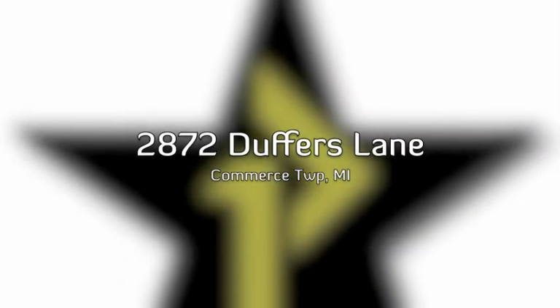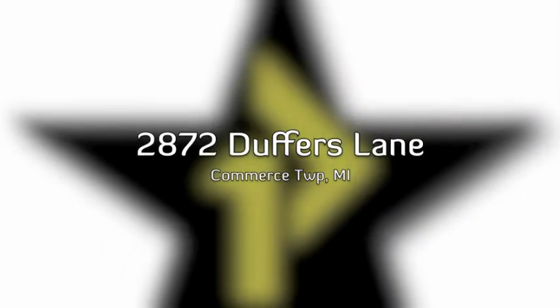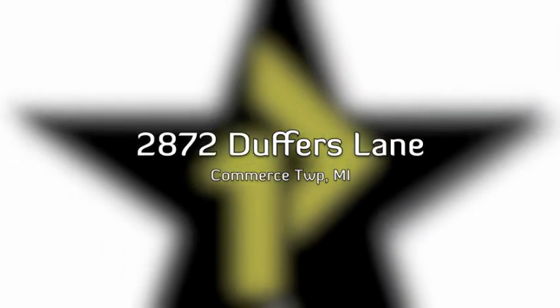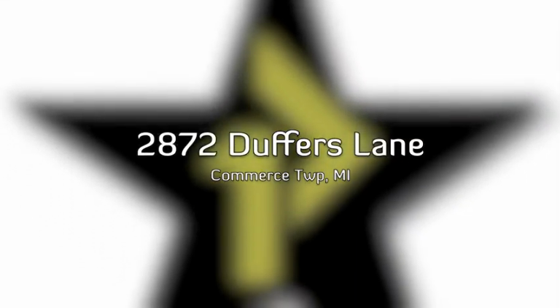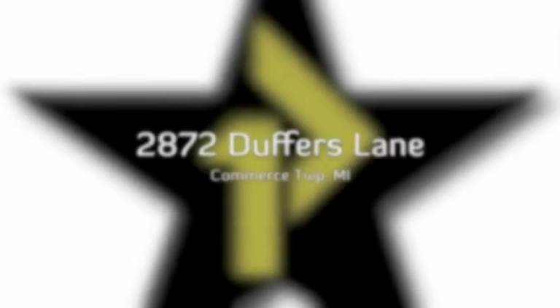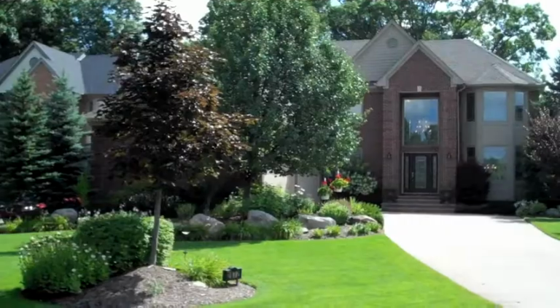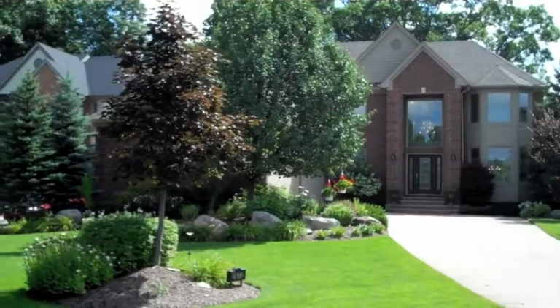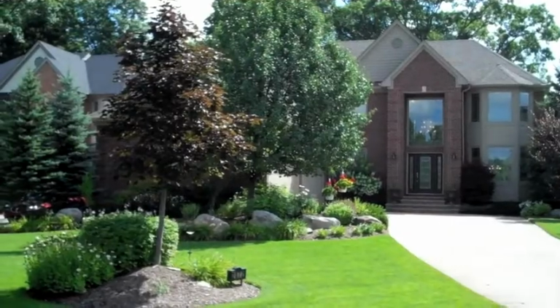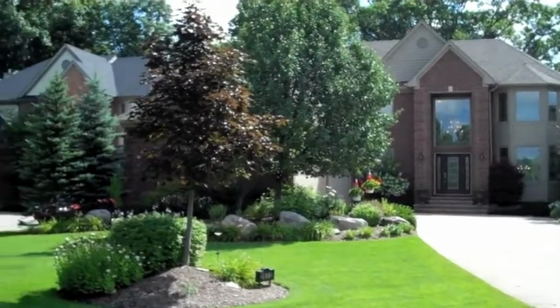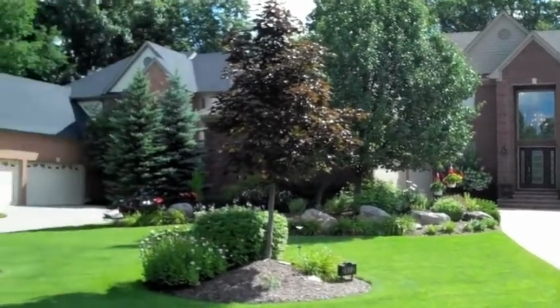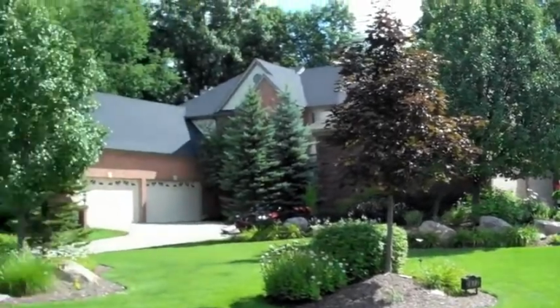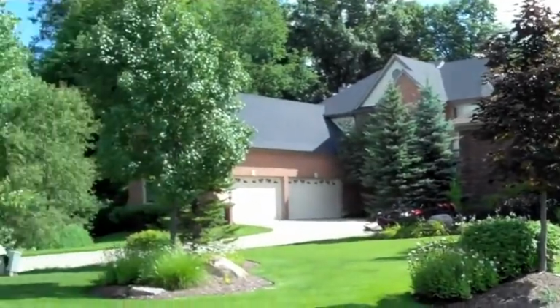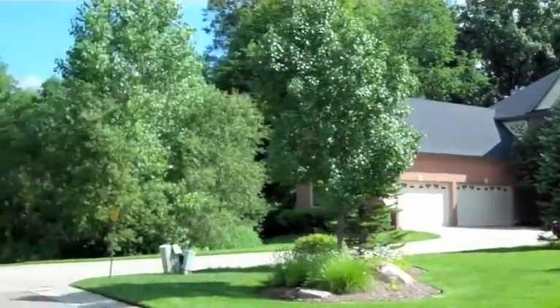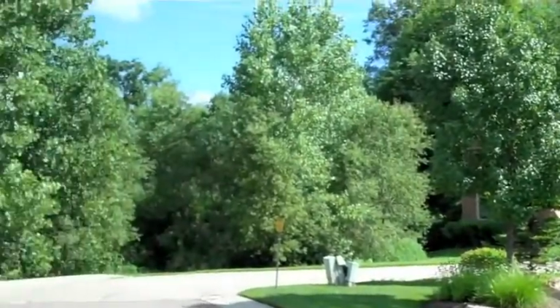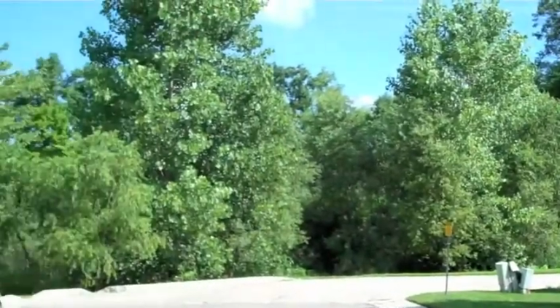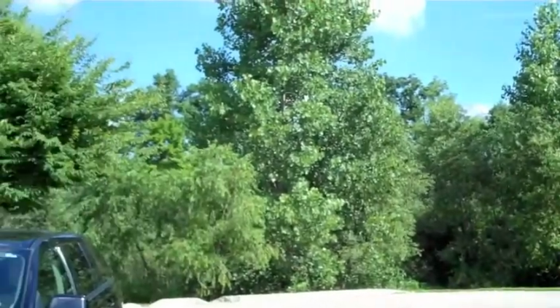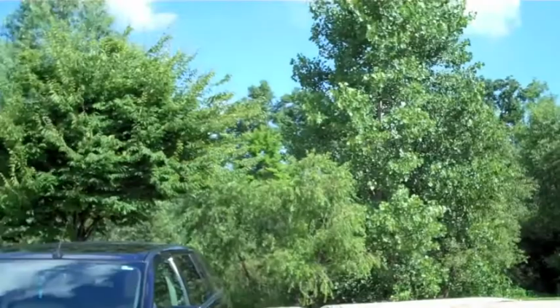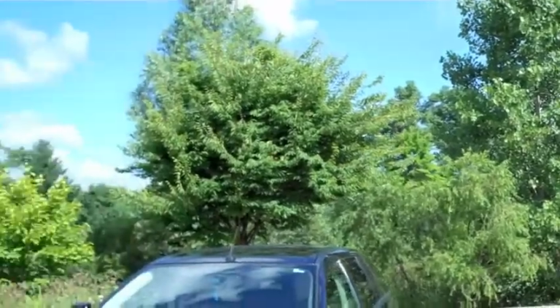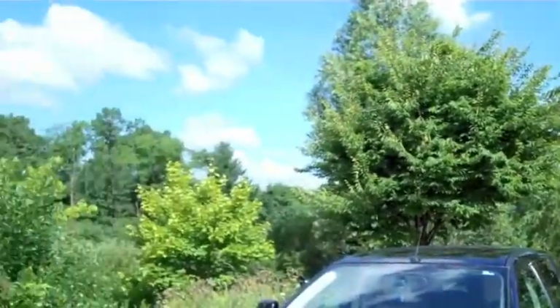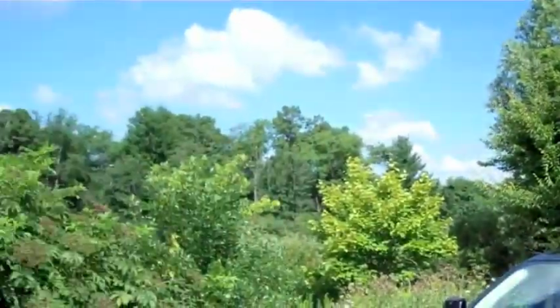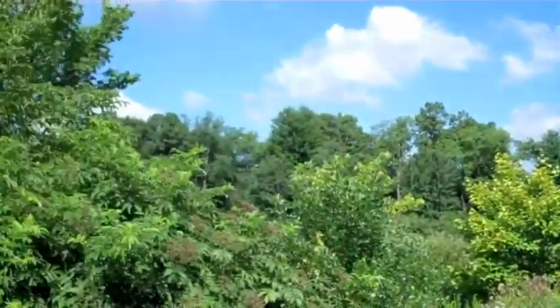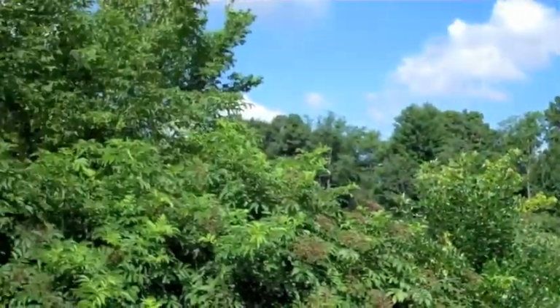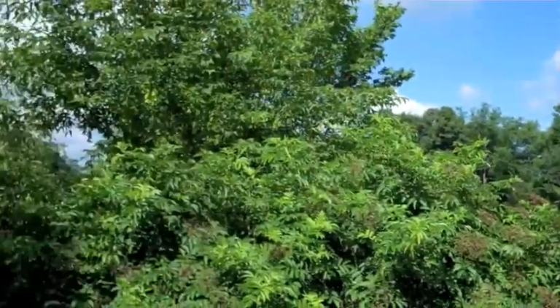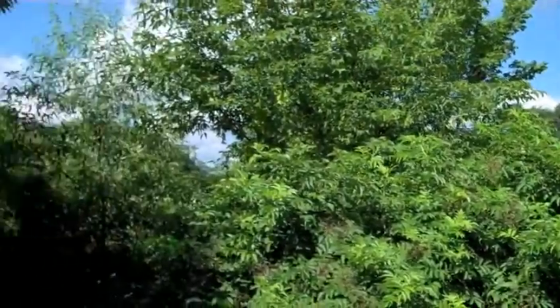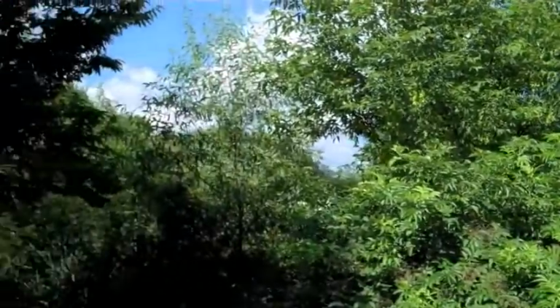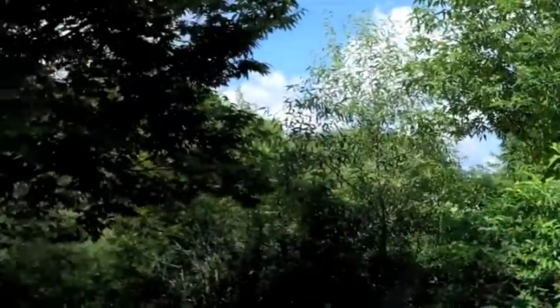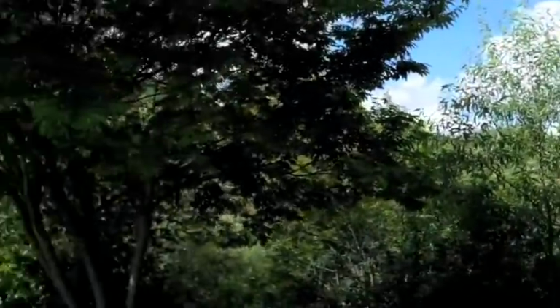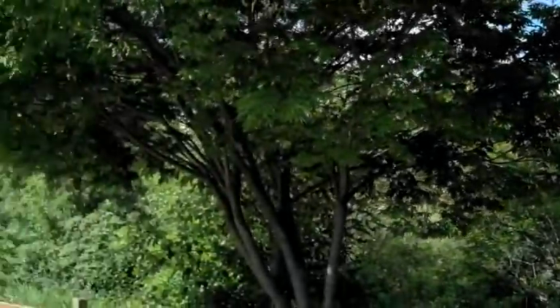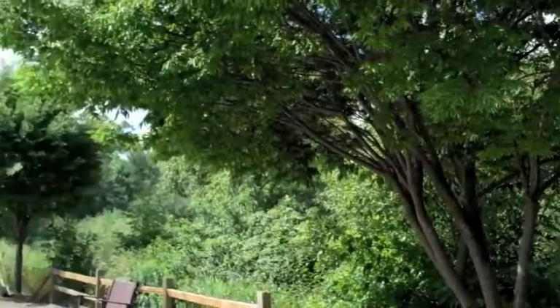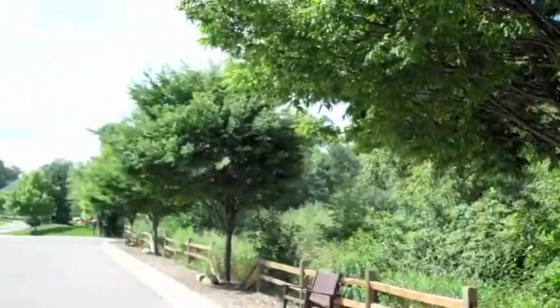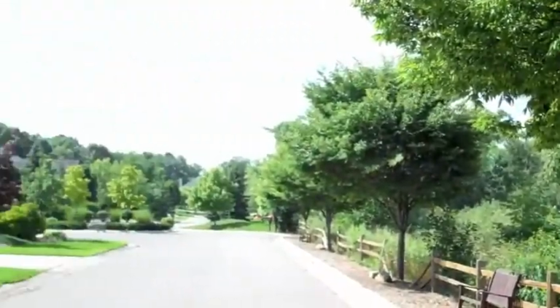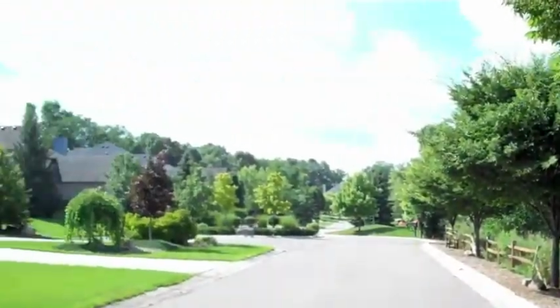Here we are at 2872 Duffers Lane in Commerce, Michigan. This home features over 3,400 square feet. It's just a hop, skip, and a jump from the M5 connector here in Commerce, so it's literally around the corner from everywhere in metropolitan Detroit.